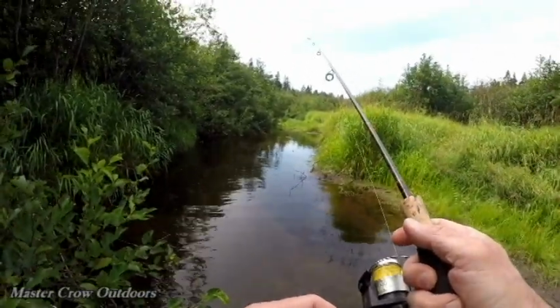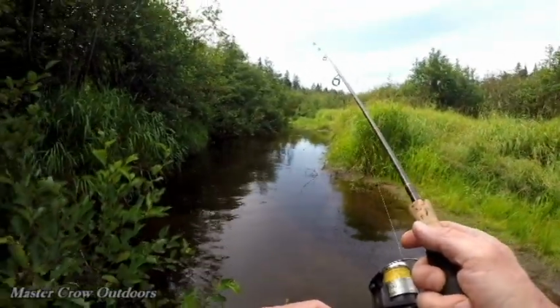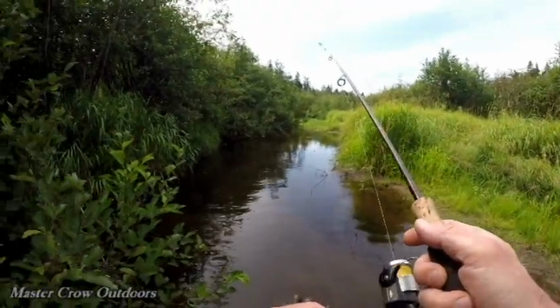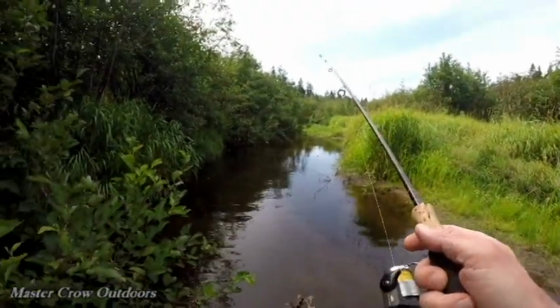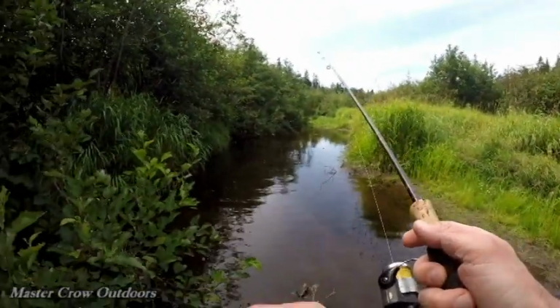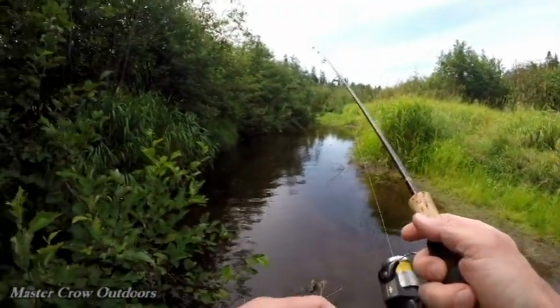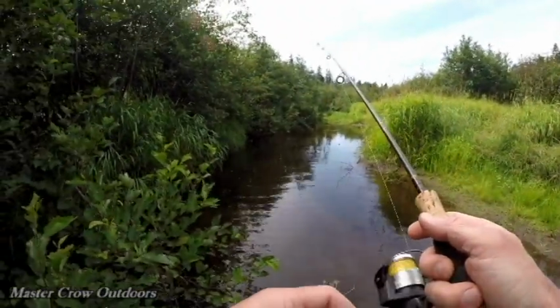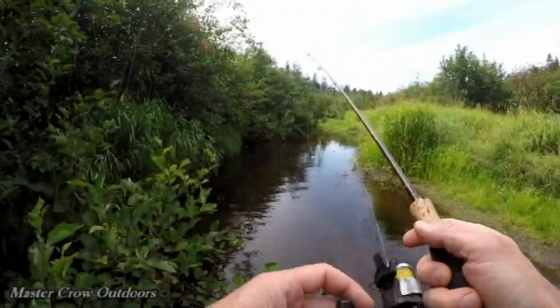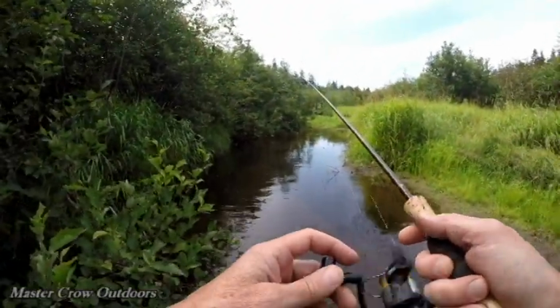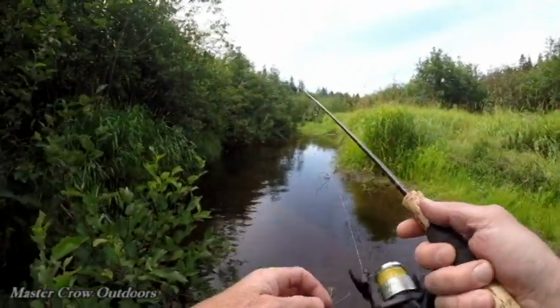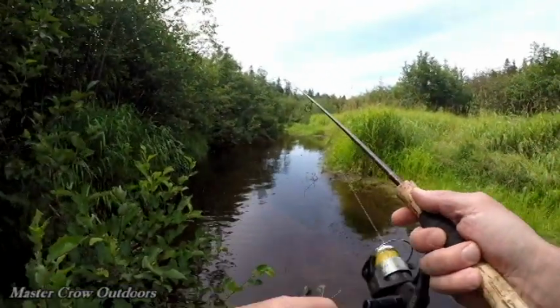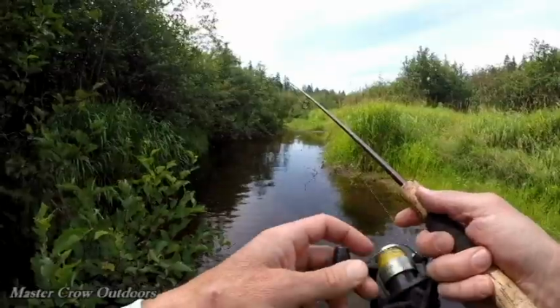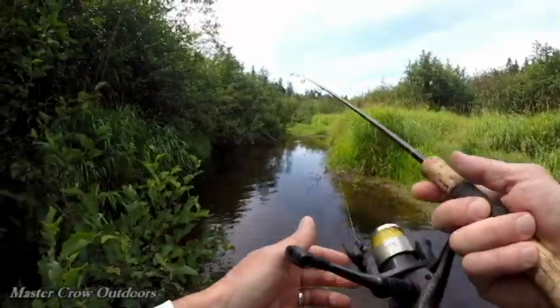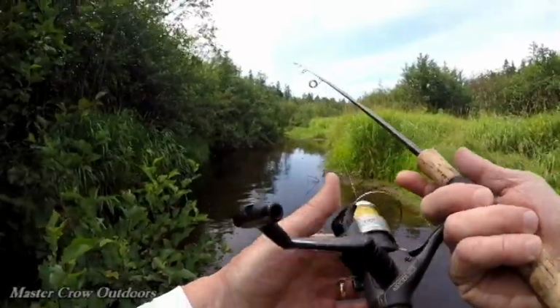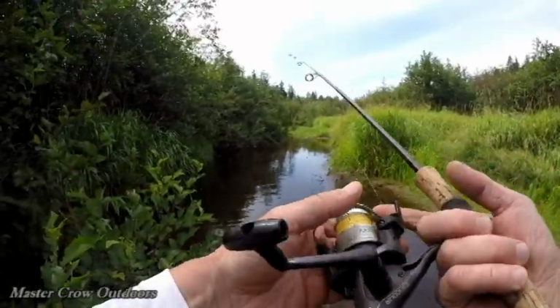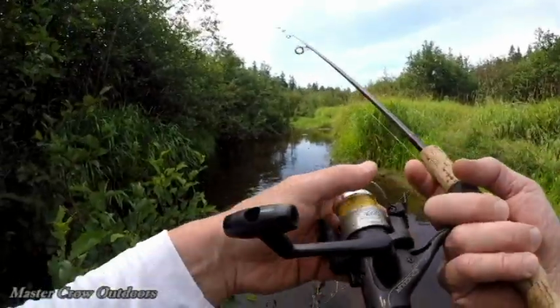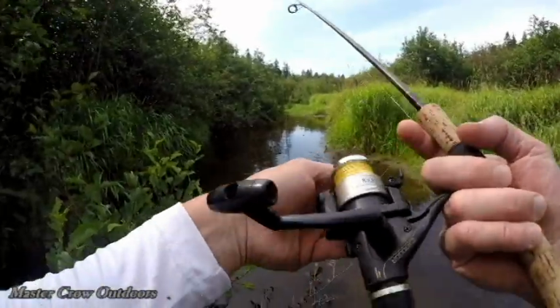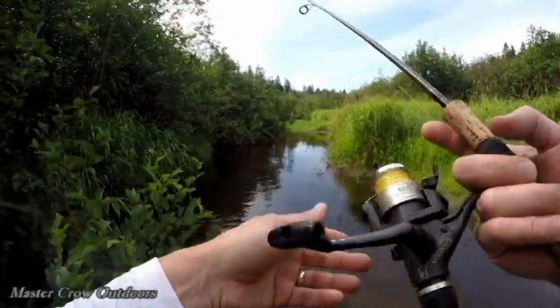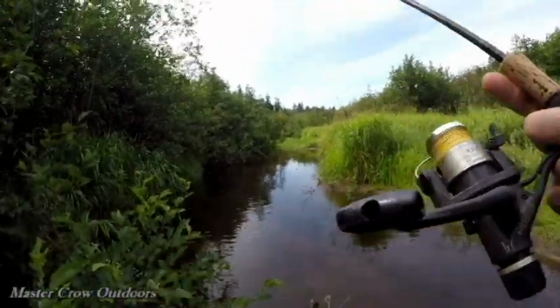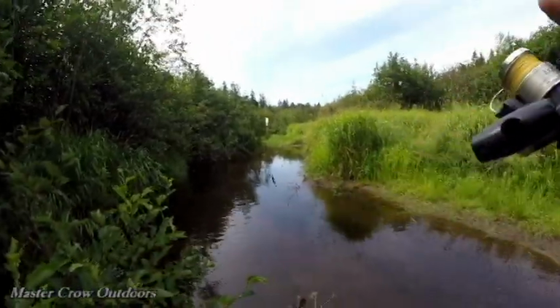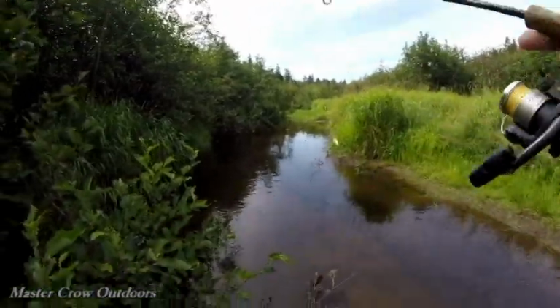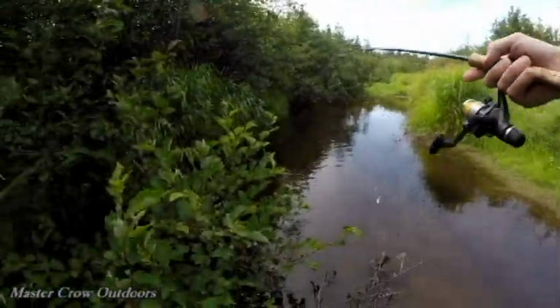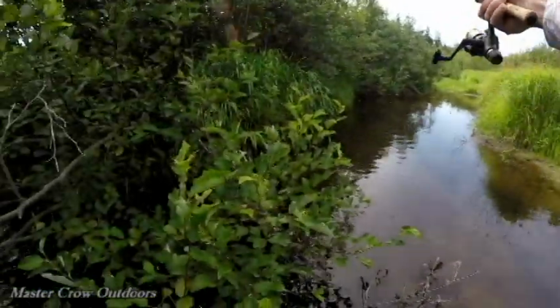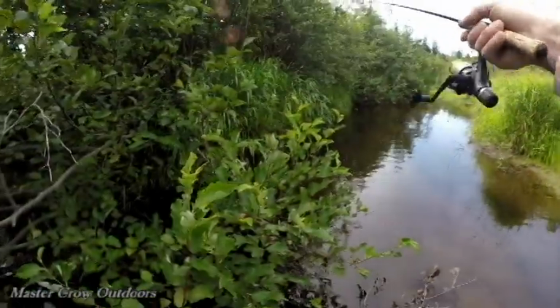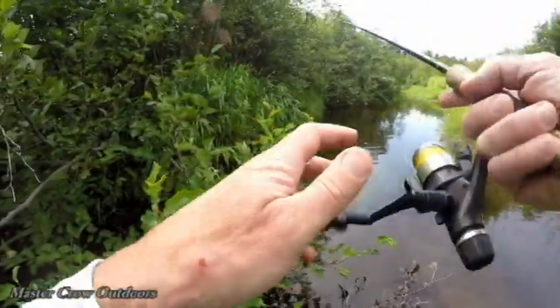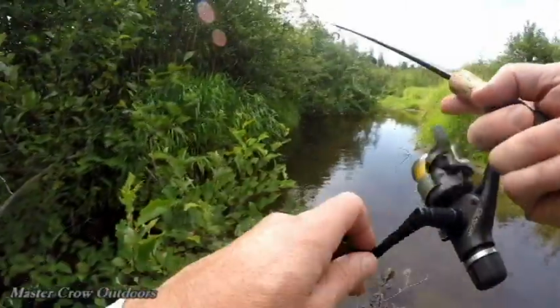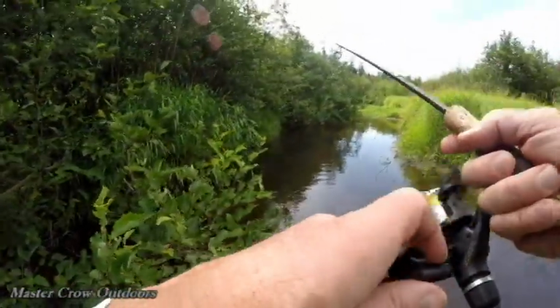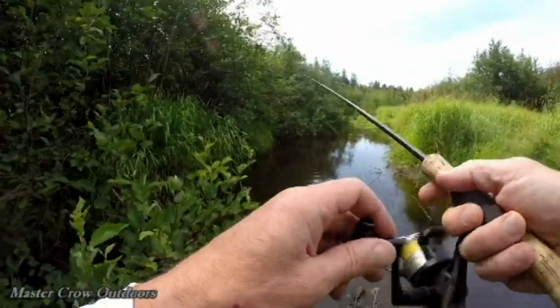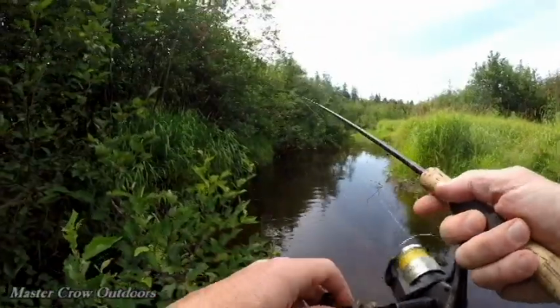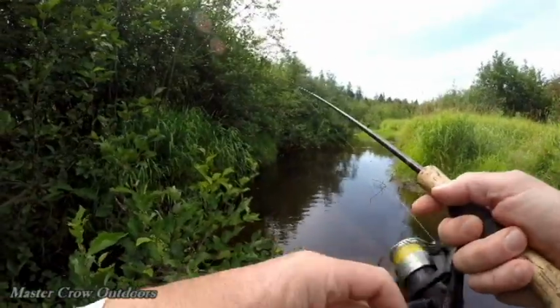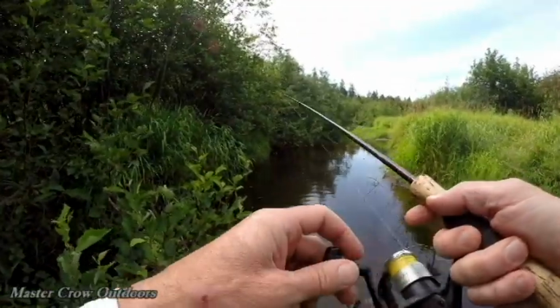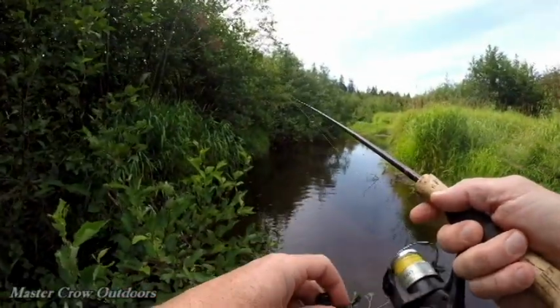Just had a big trout come out there guys. I almost walked by him. He actually bit the spinner.